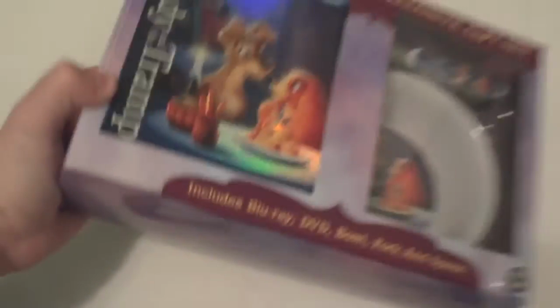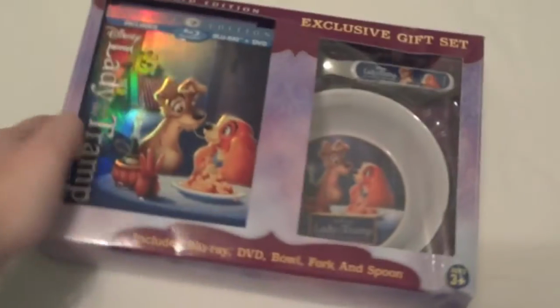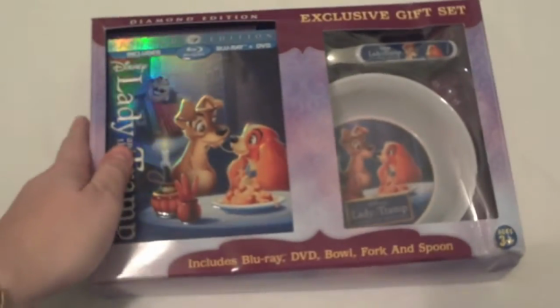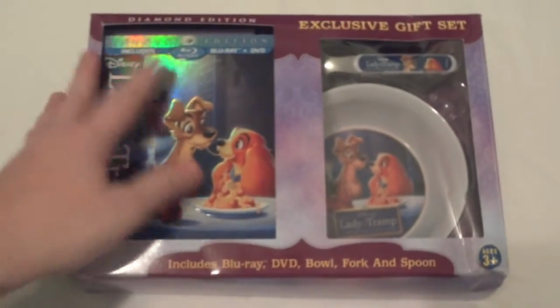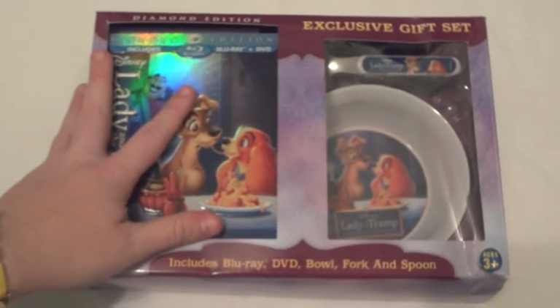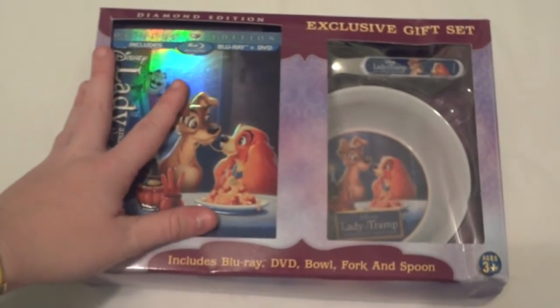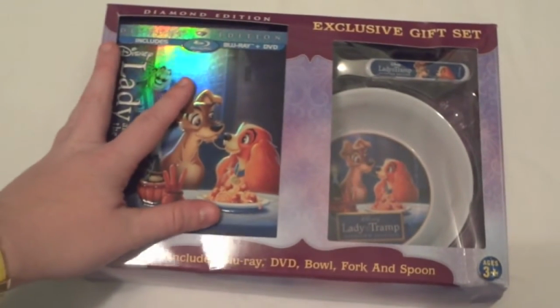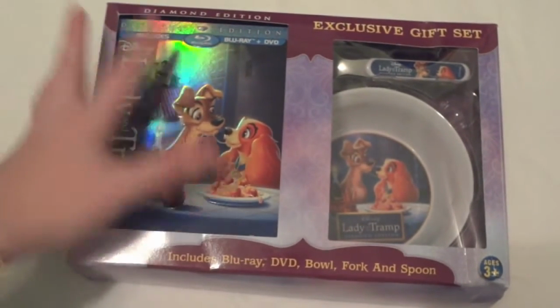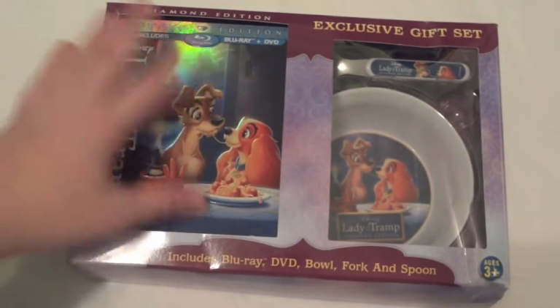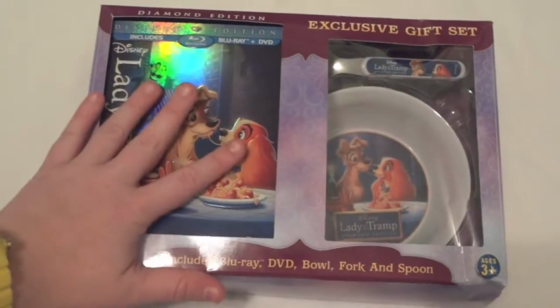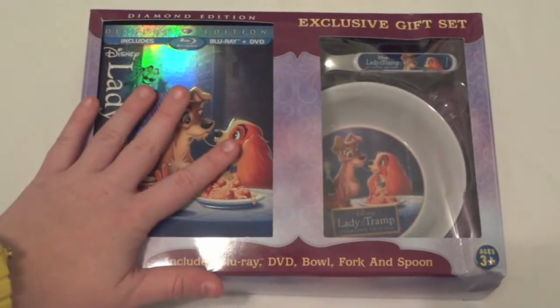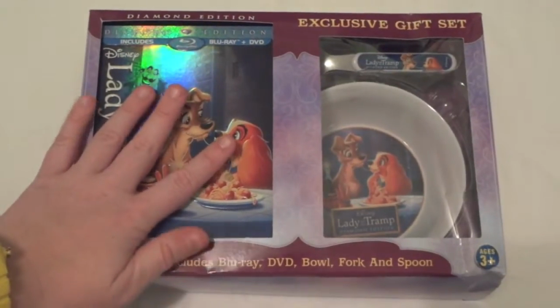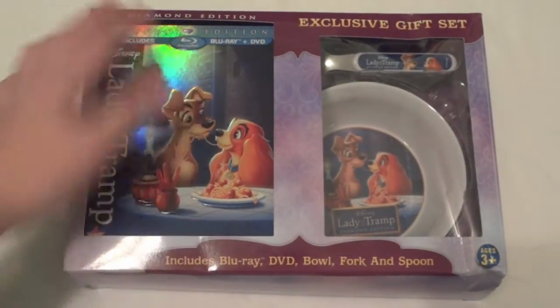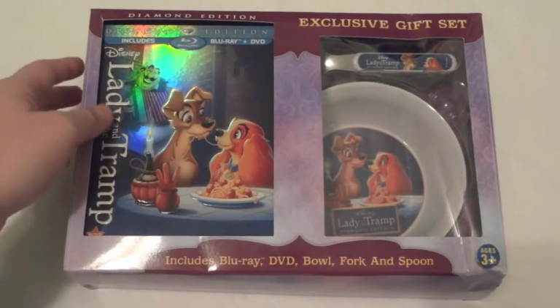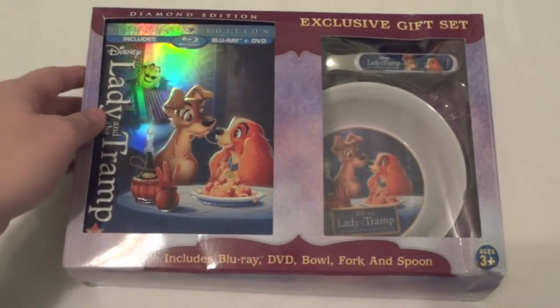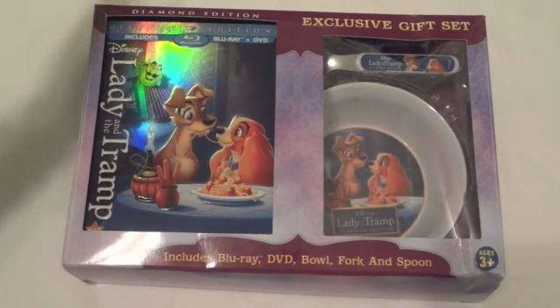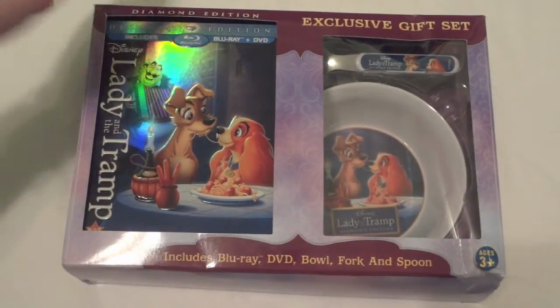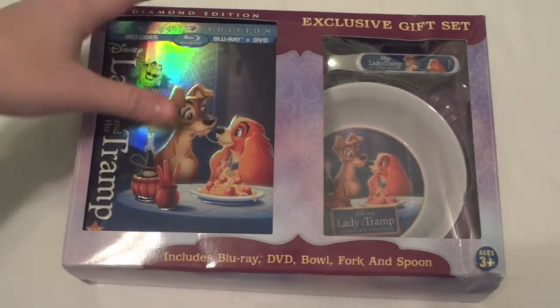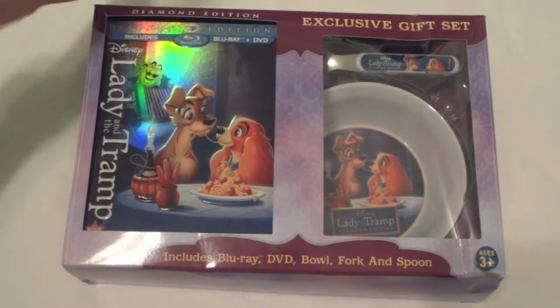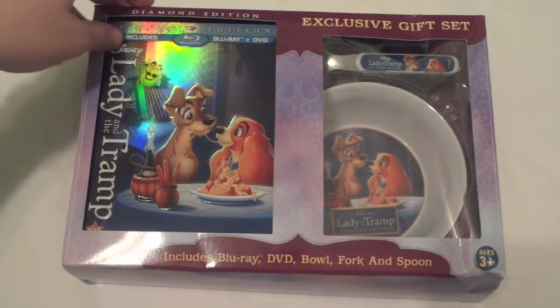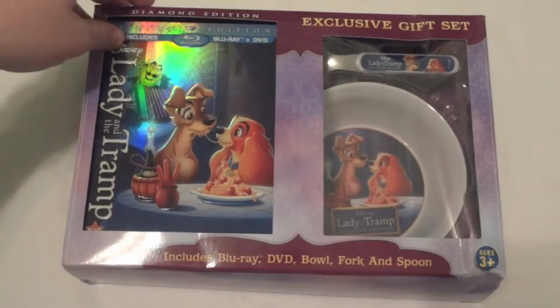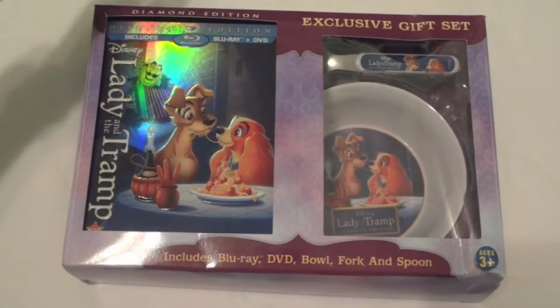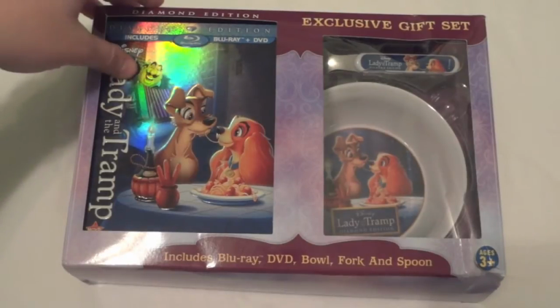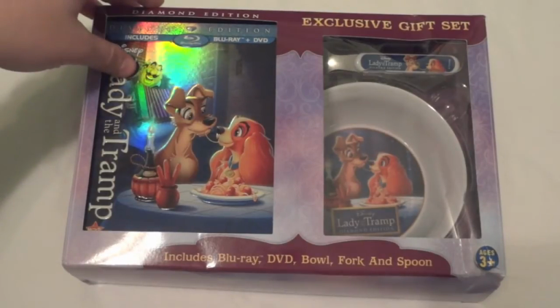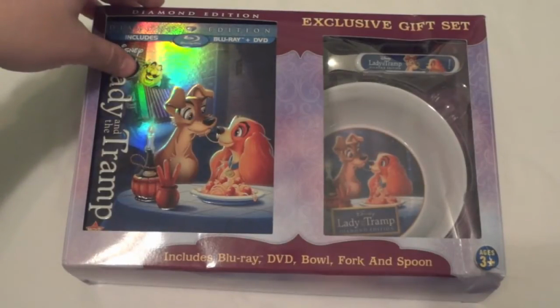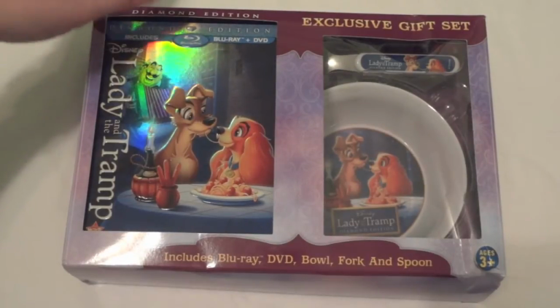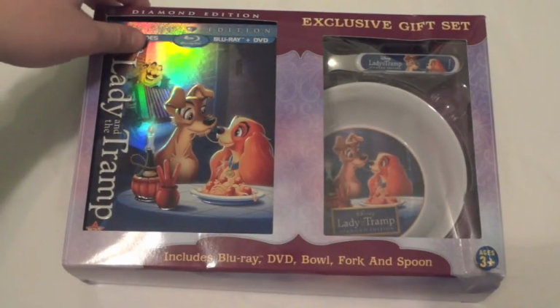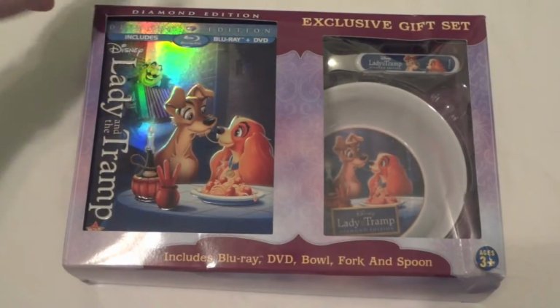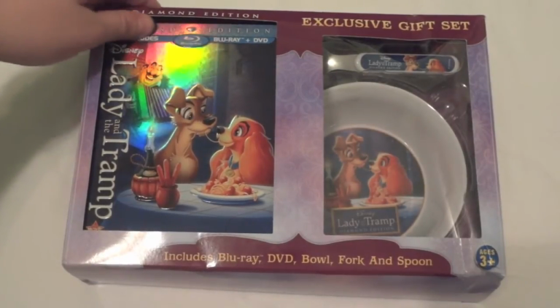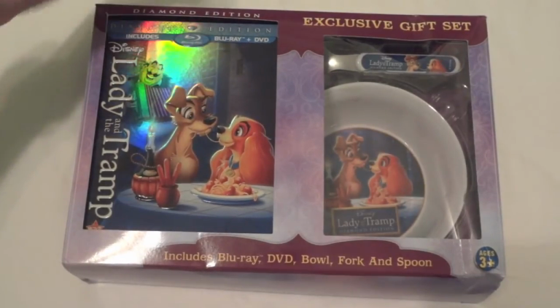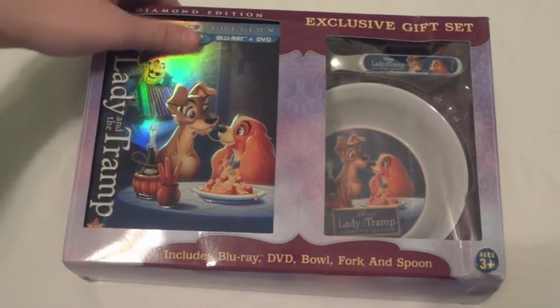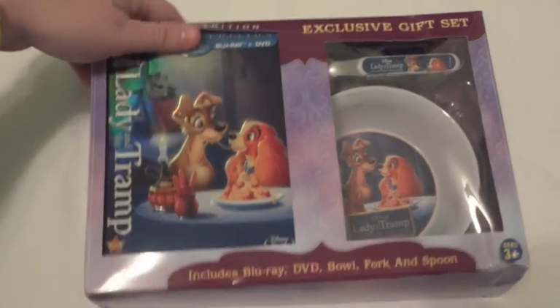The plastic has already been taken off of this because it is my roommate's and I didn't get a hold of it until after she took the plastic off, but everything has not been taken out yet, so I'm going to go ahead and open it up right now and show you what comes with the gift set.